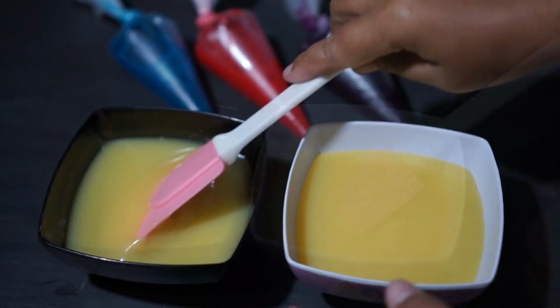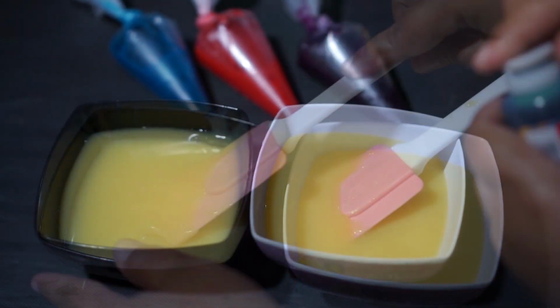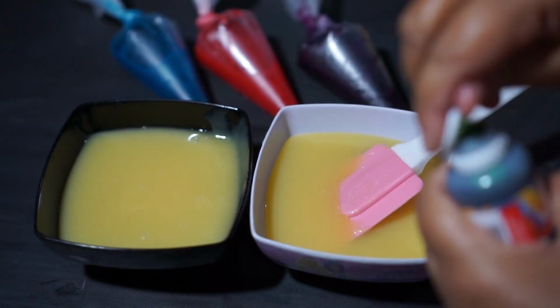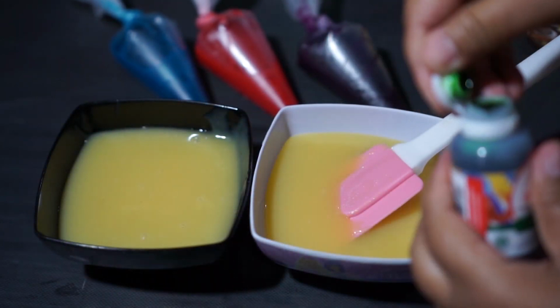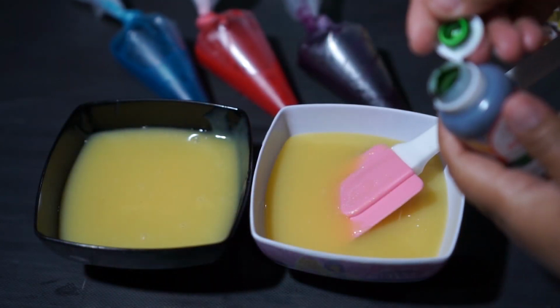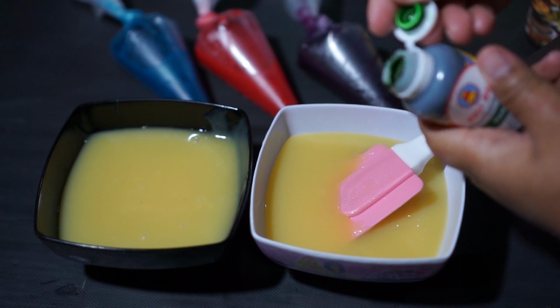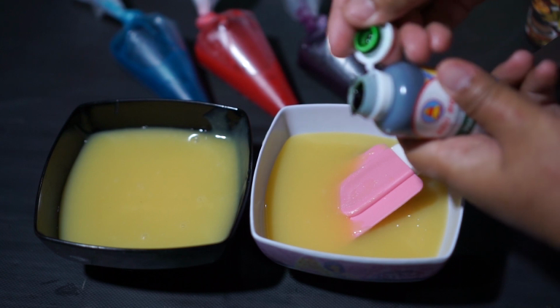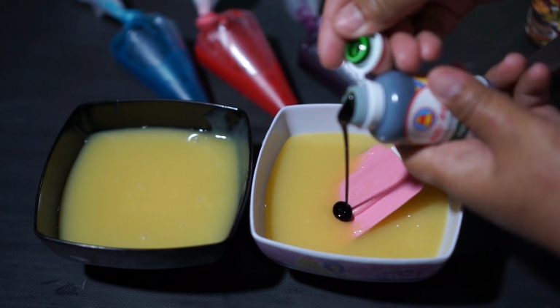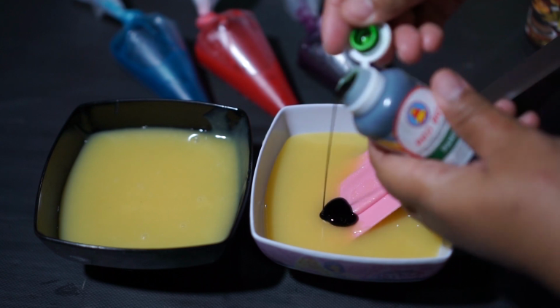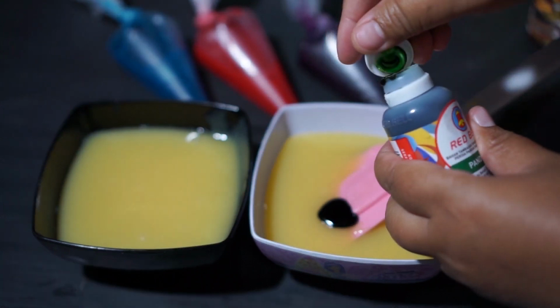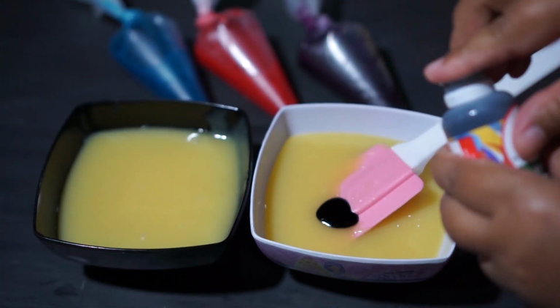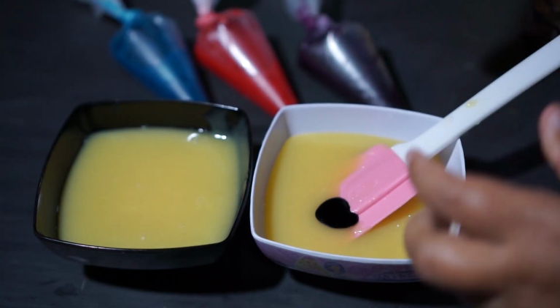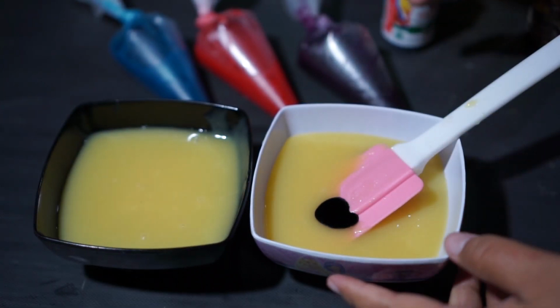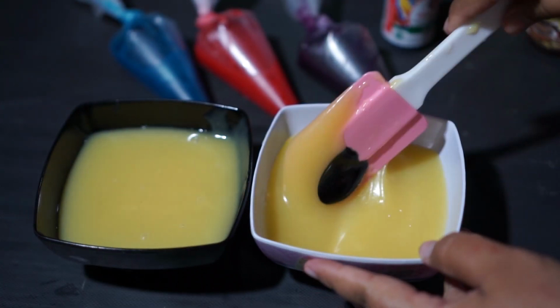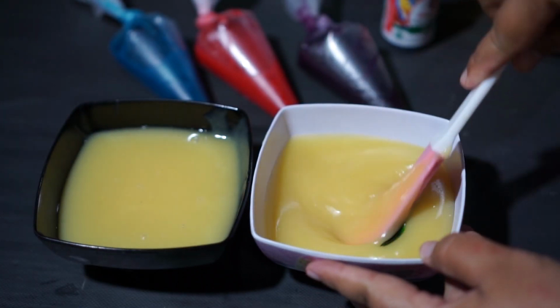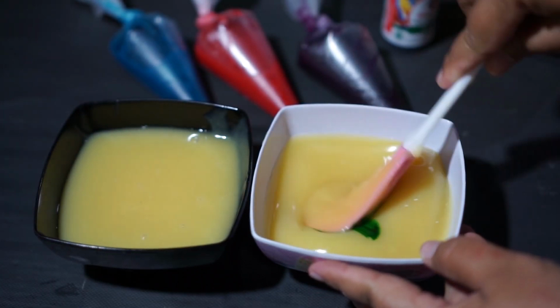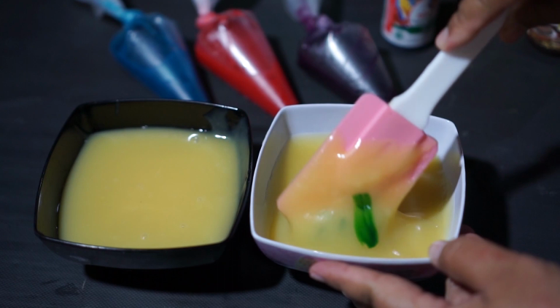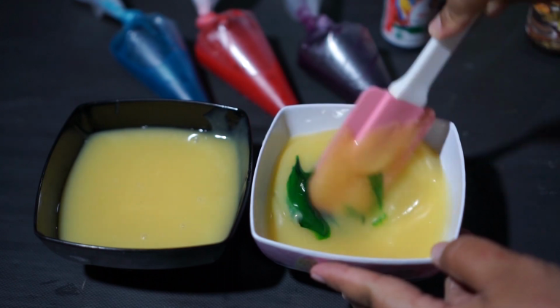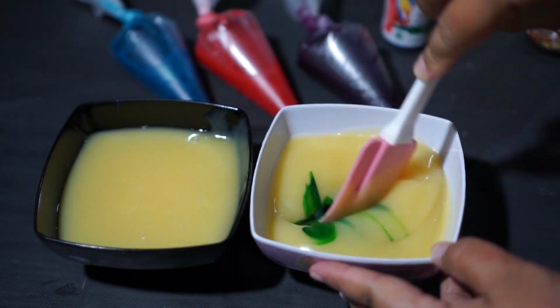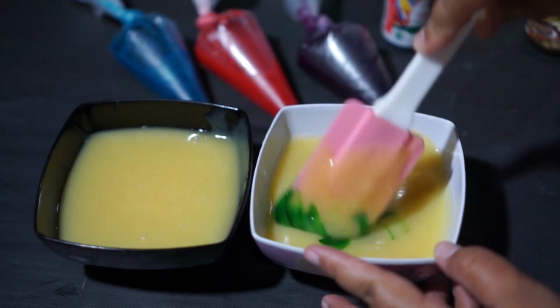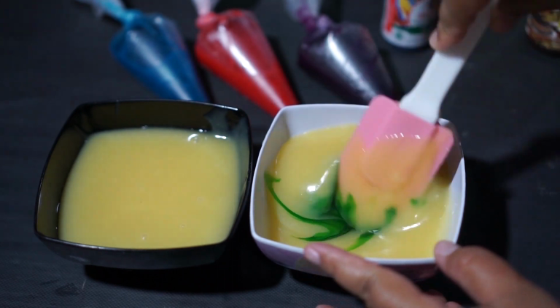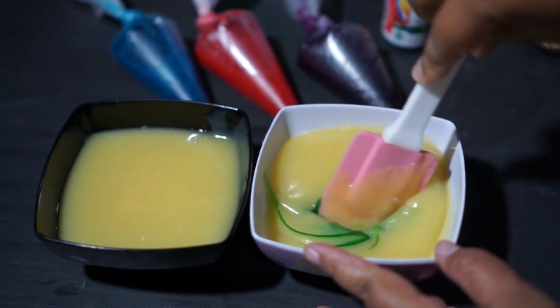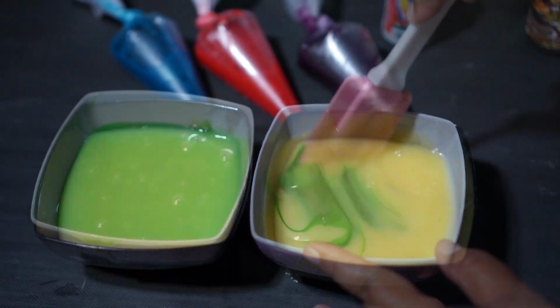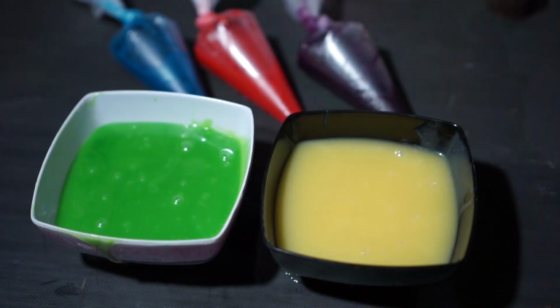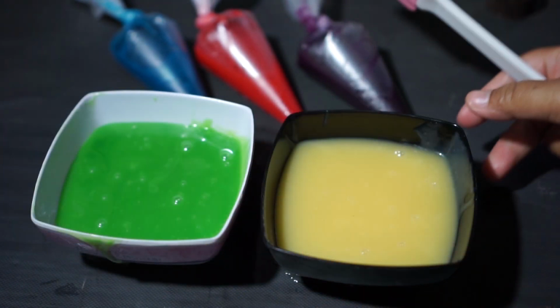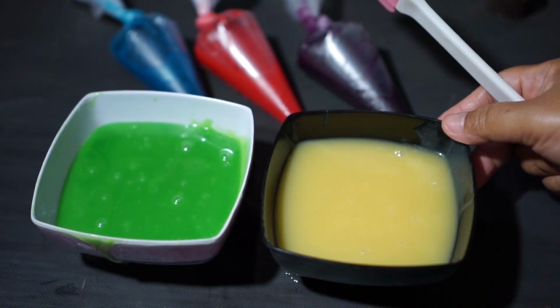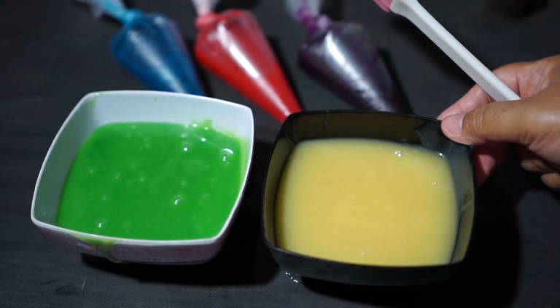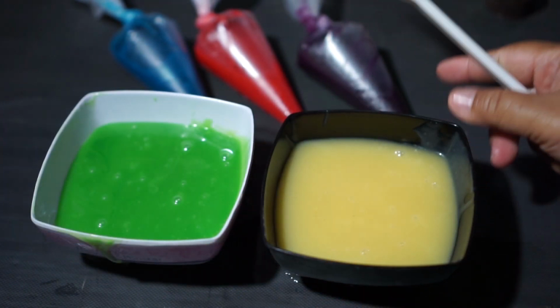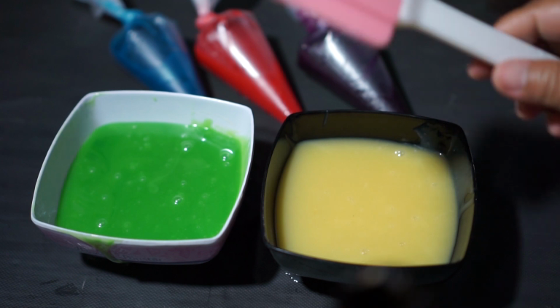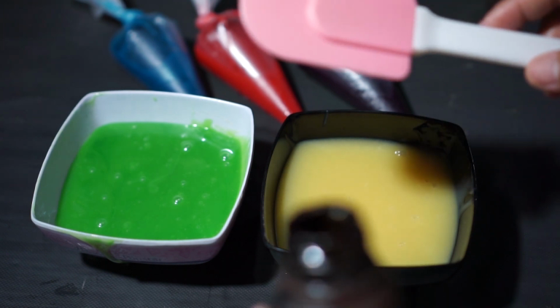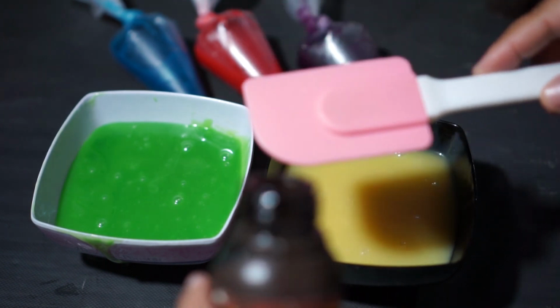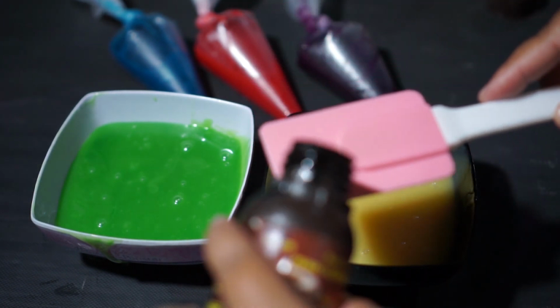Ini akan saya beri warna hijau, dan yang ini saya akan beri warna coklat.